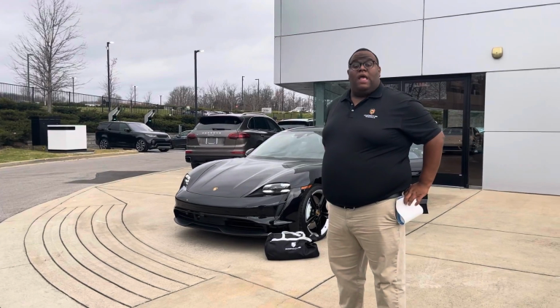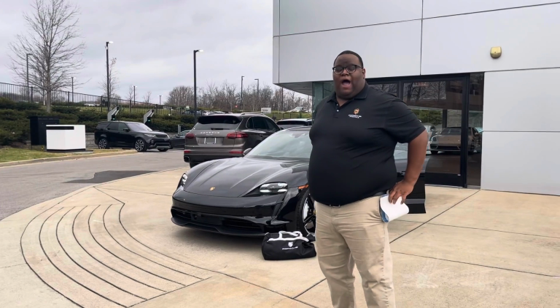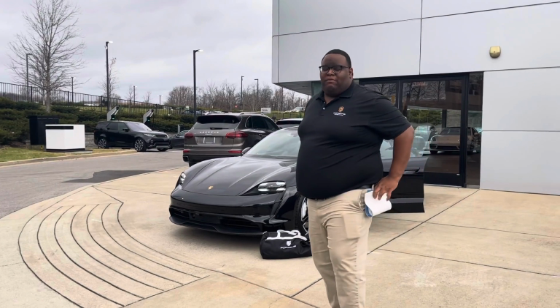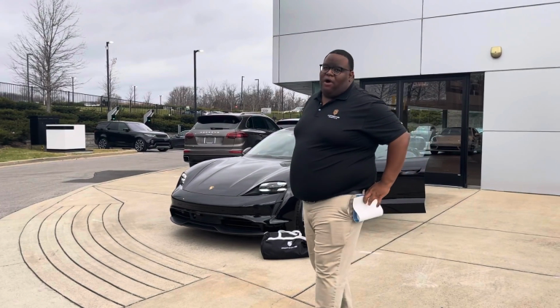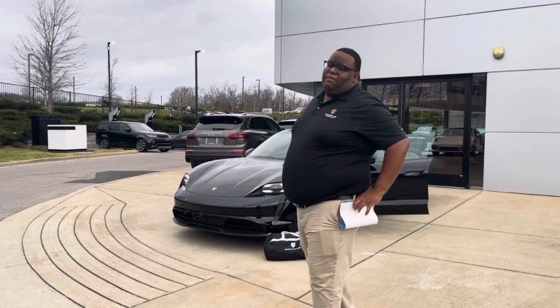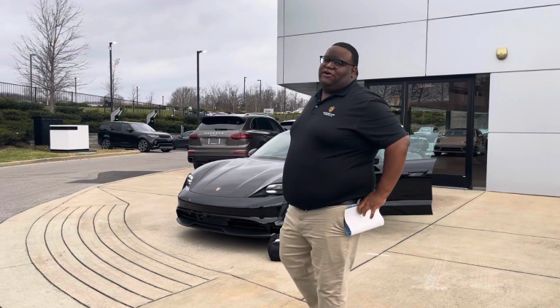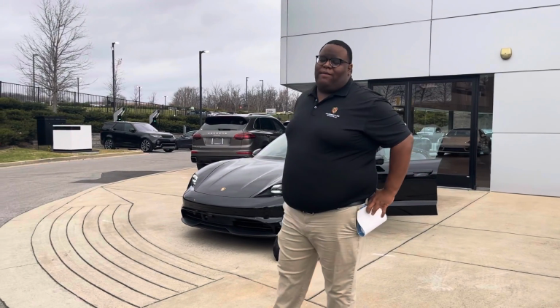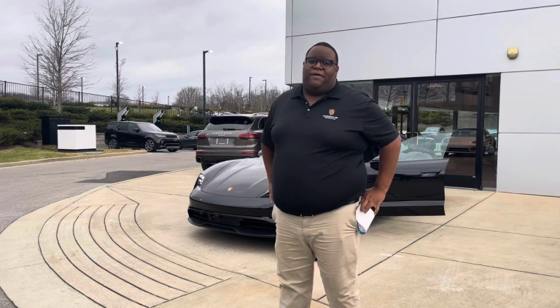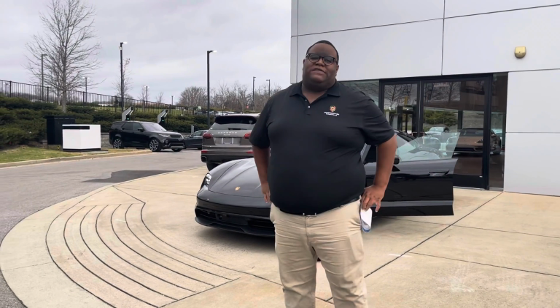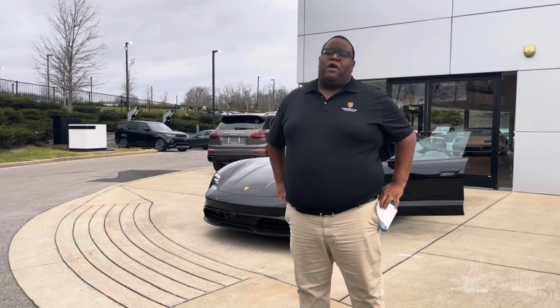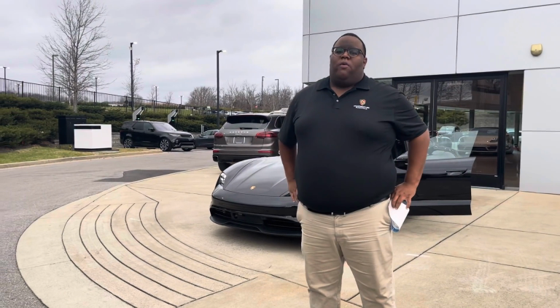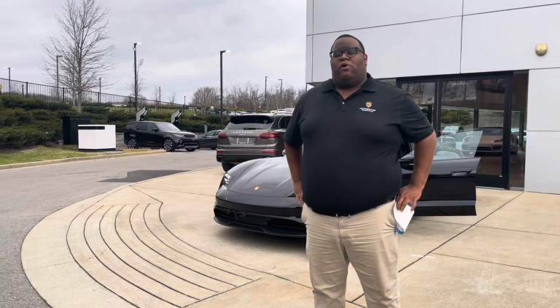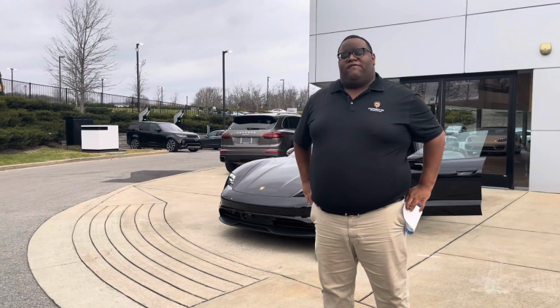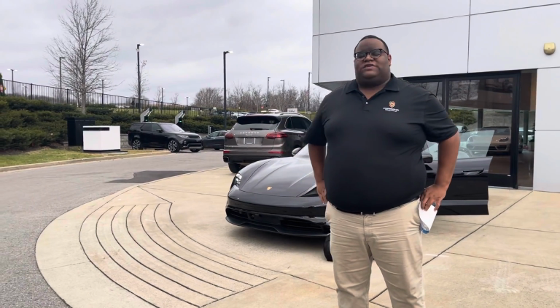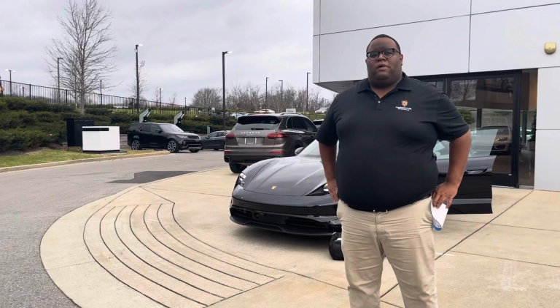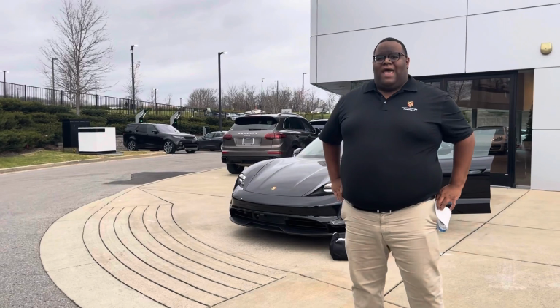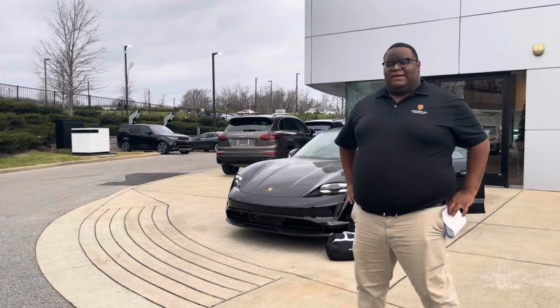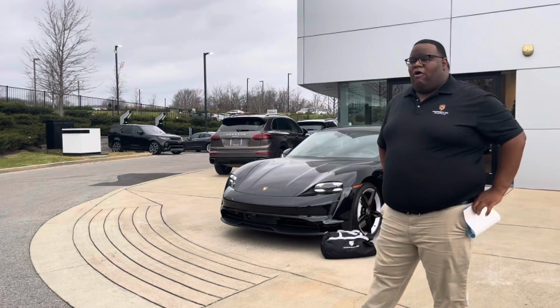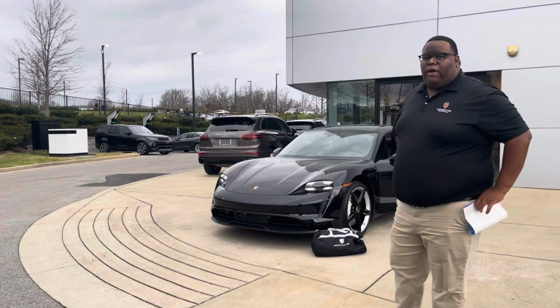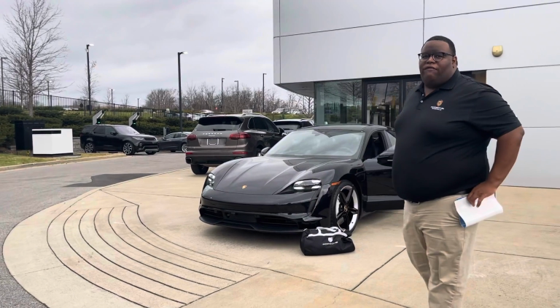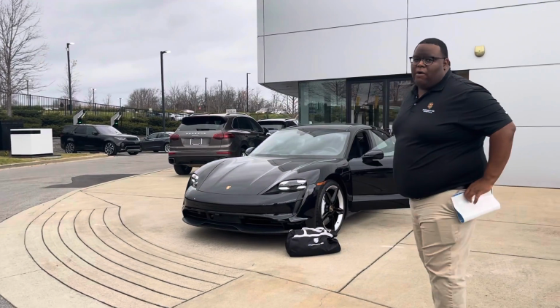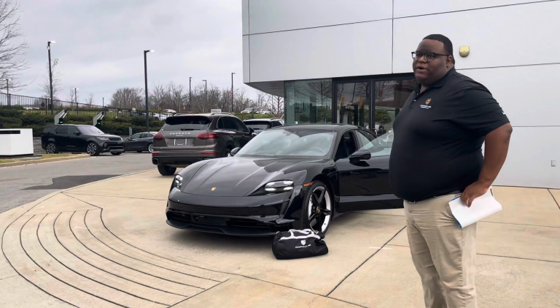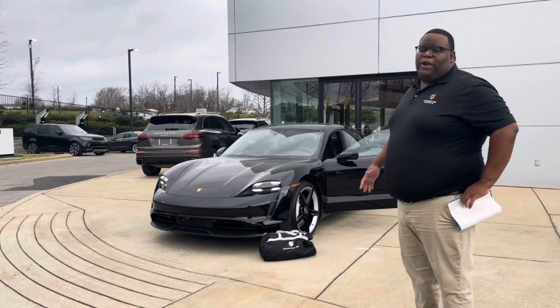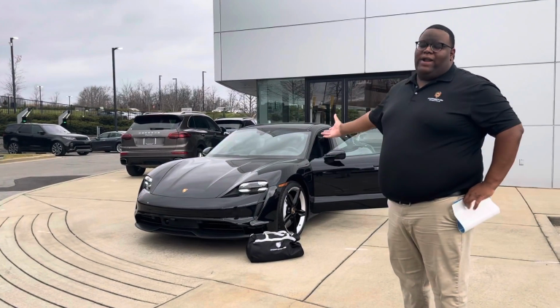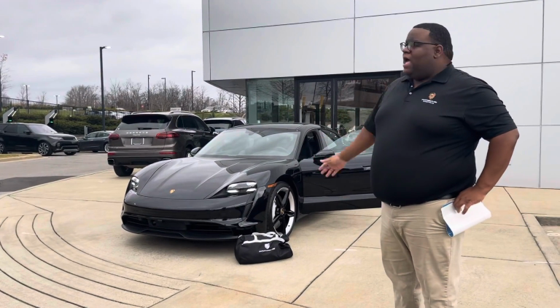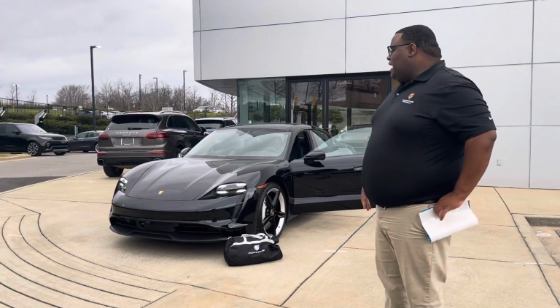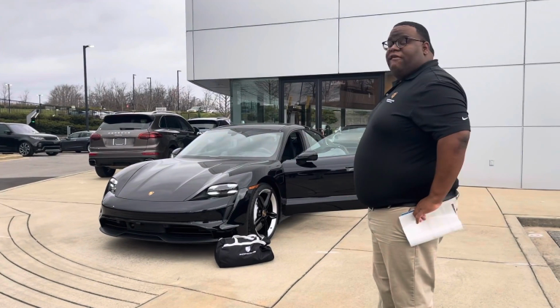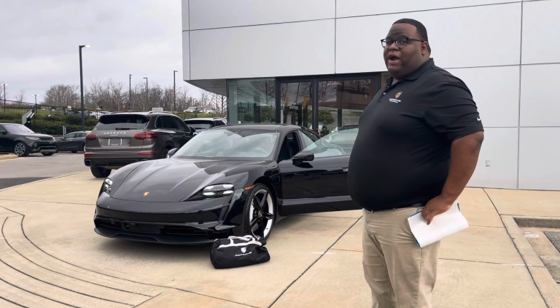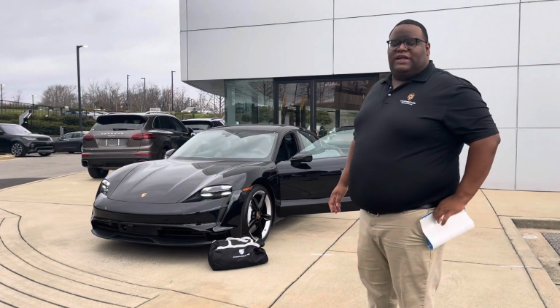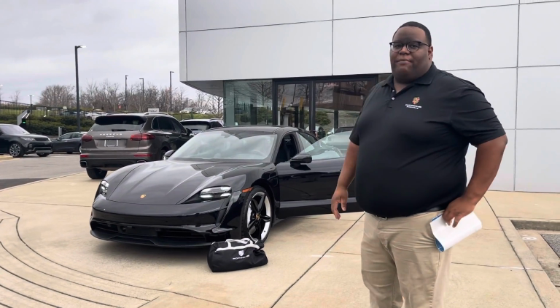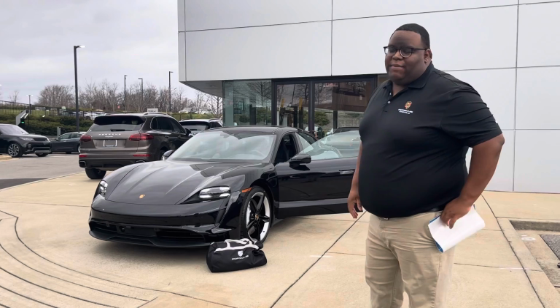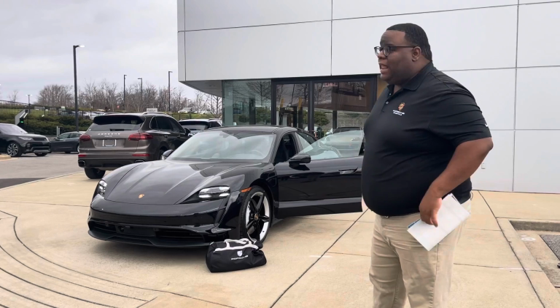Hi, my name is Mark. I am a certified brand ambassador with Porsche of Nashville, and today I'll be going over our 2021 Taycan 4S in Jet Black Metallic.